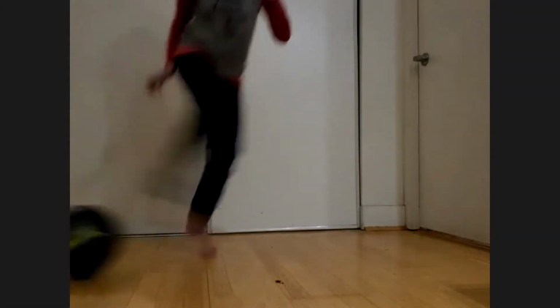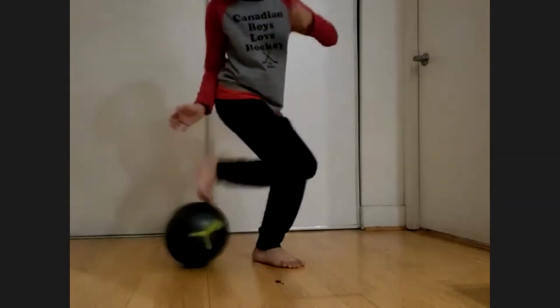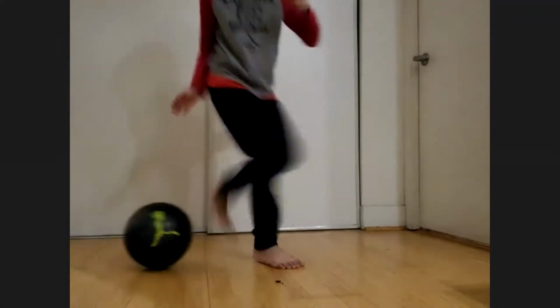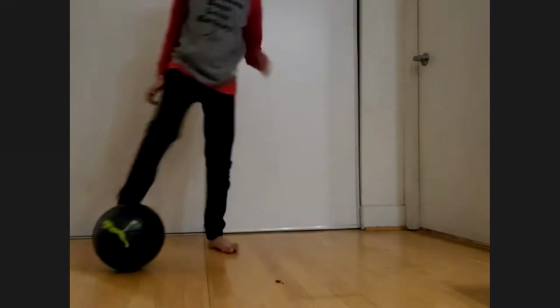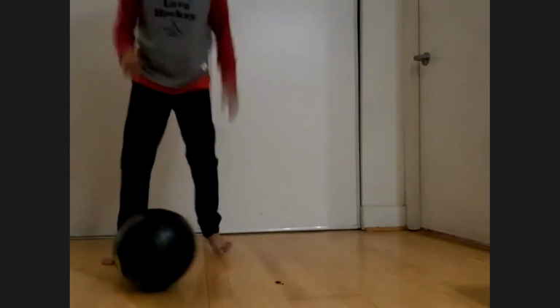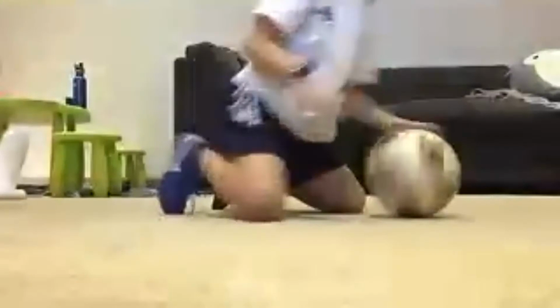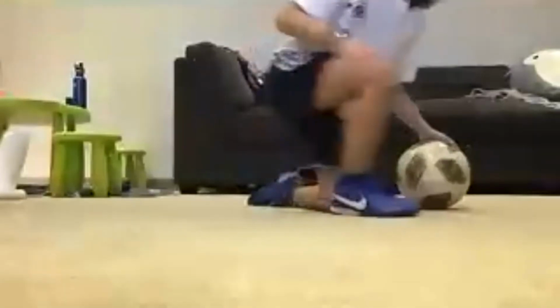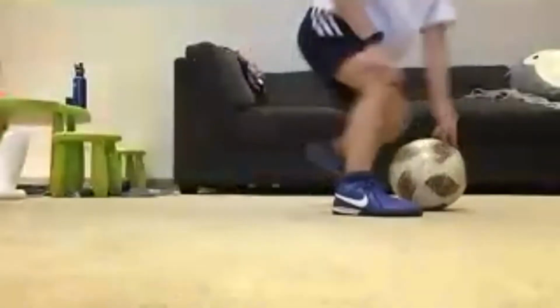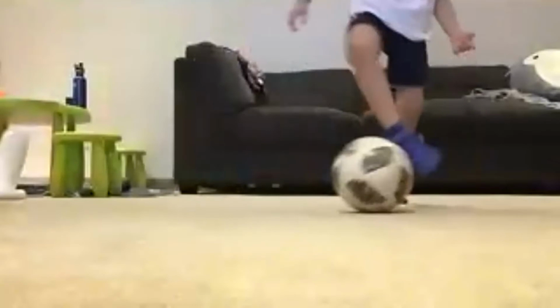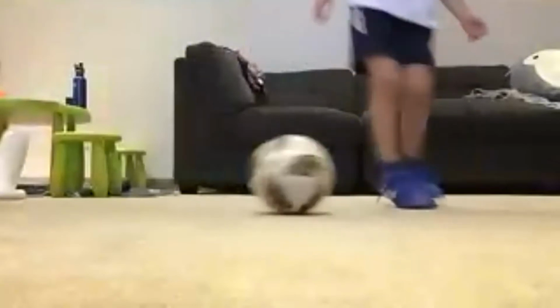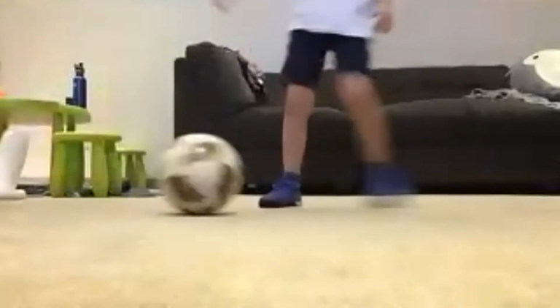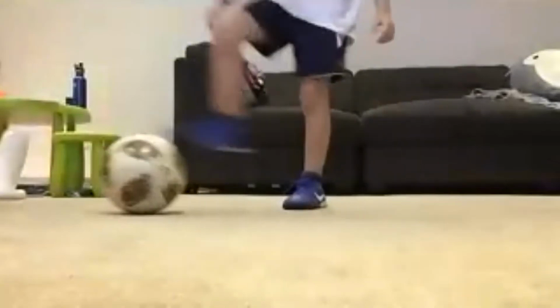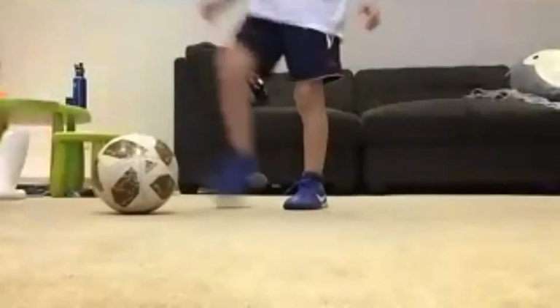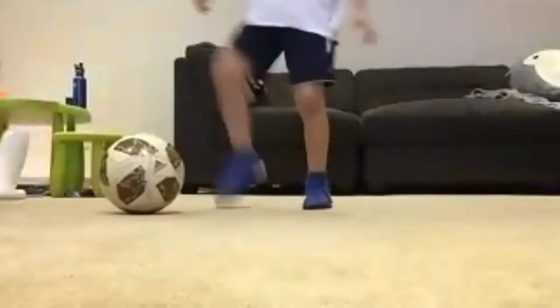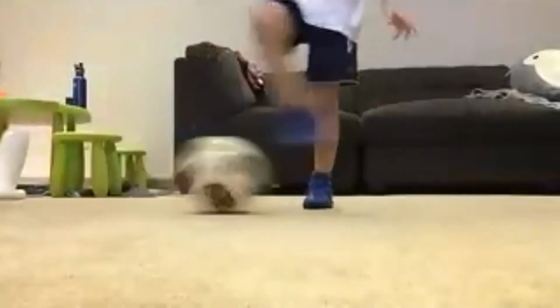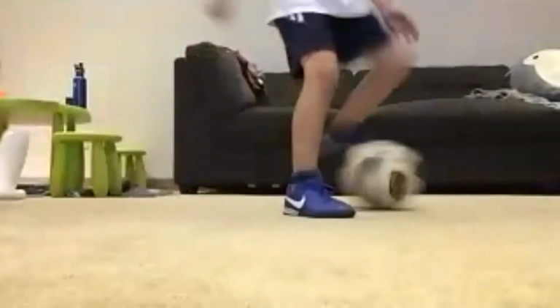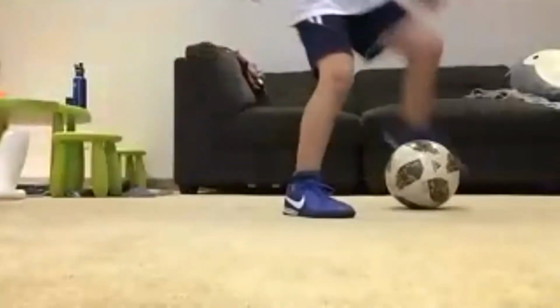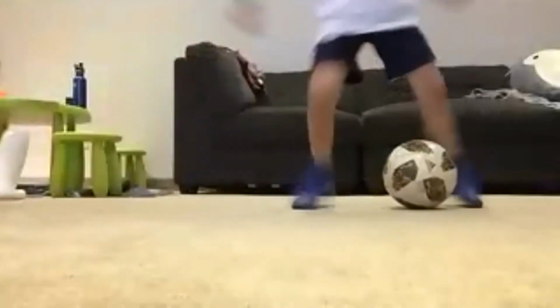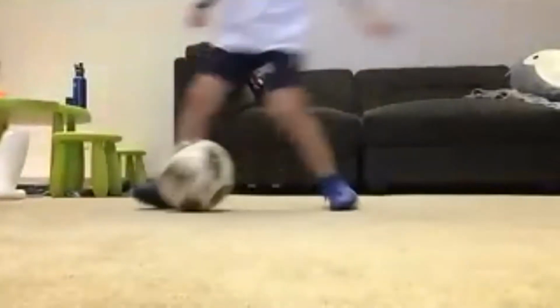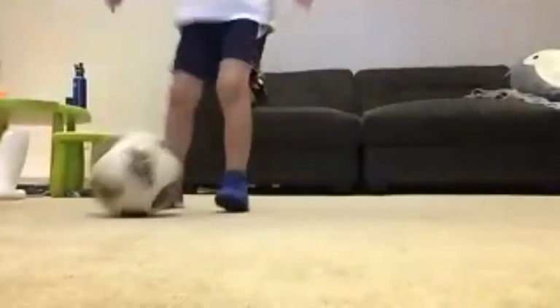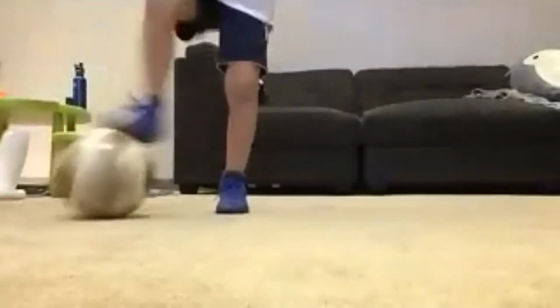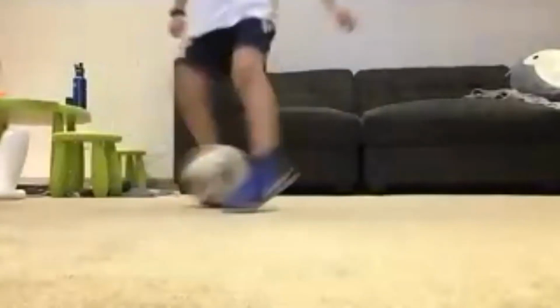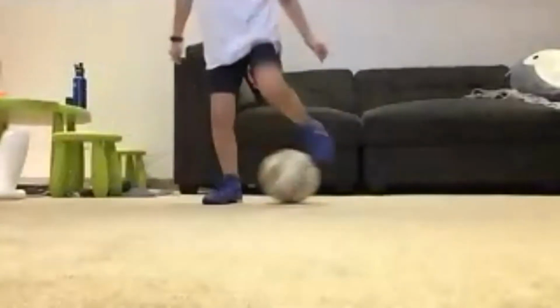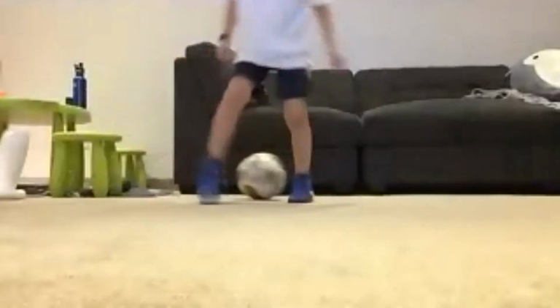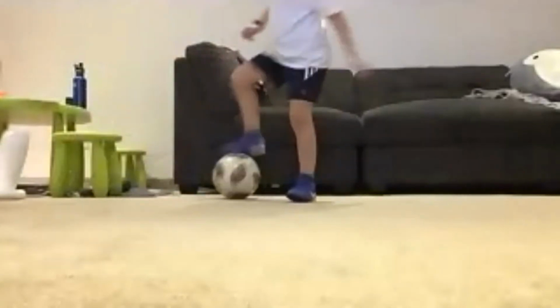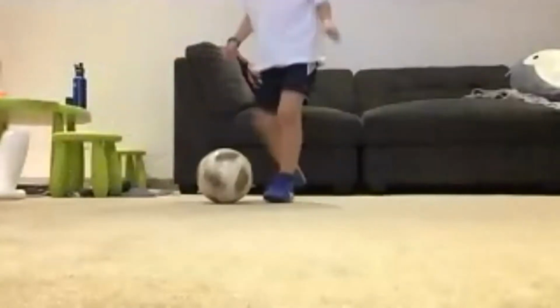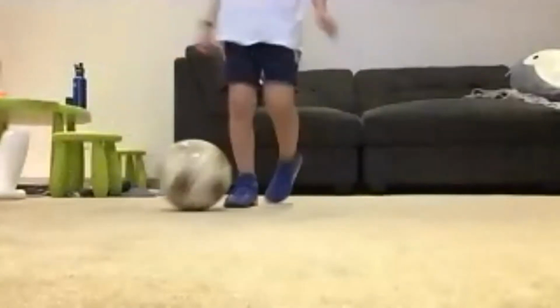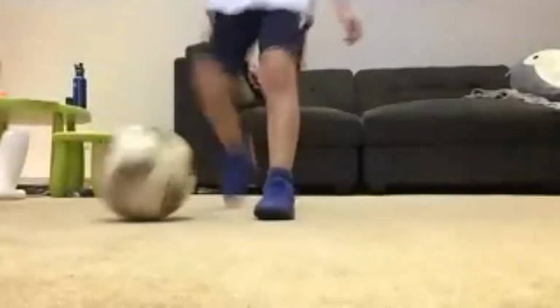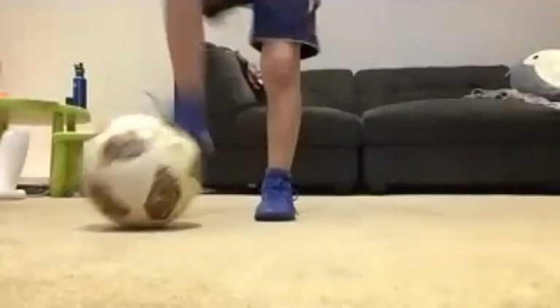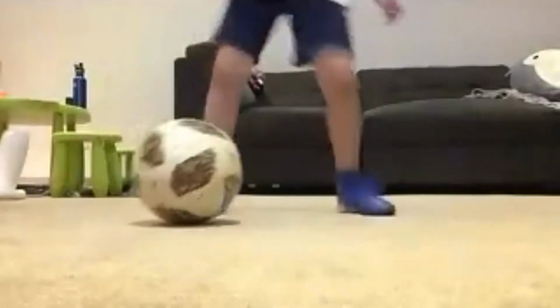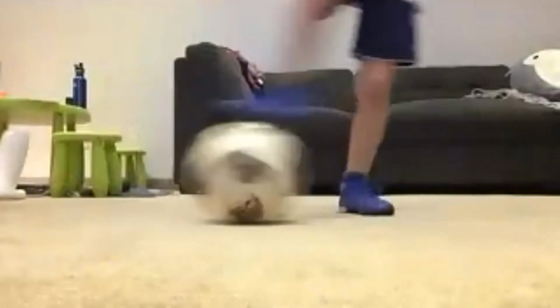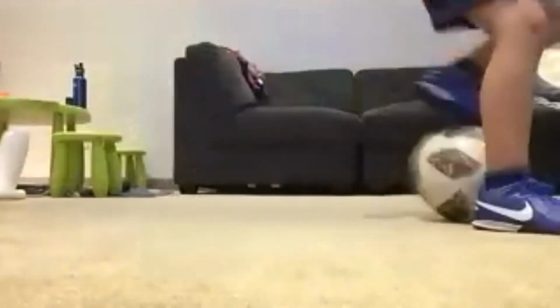Roll and stop — yes! Take your time. If you're comfortable you can go quick, but if you're not, take your time. Step over, ingesta, around you, around you, roll and stop. And bring that up.